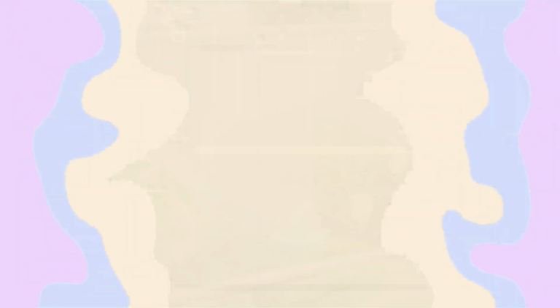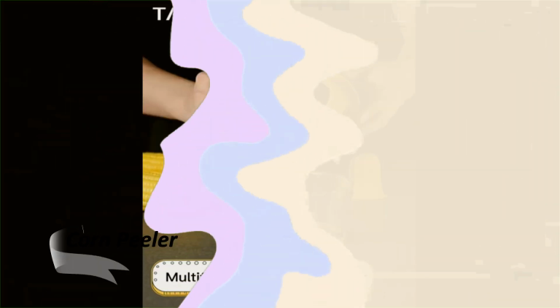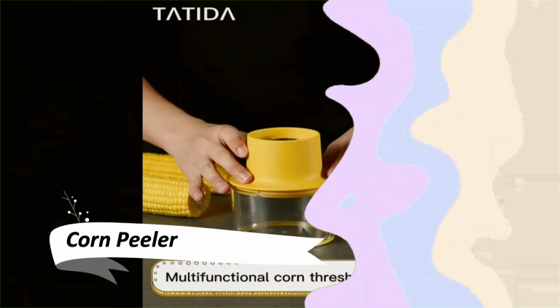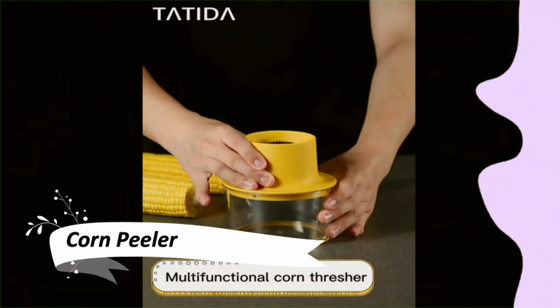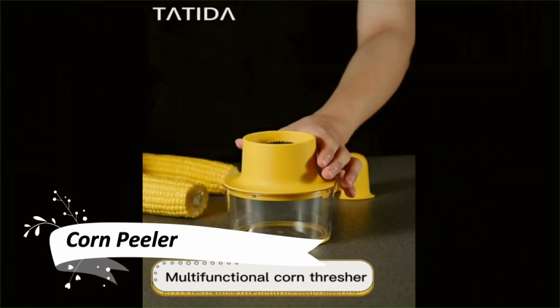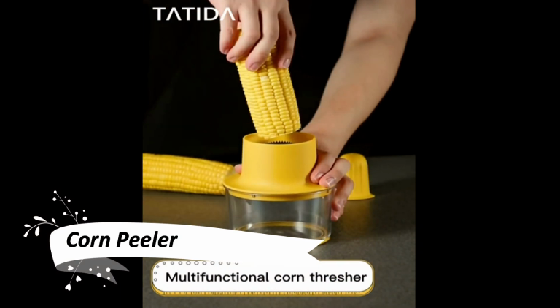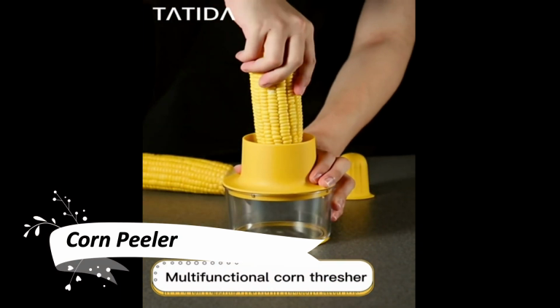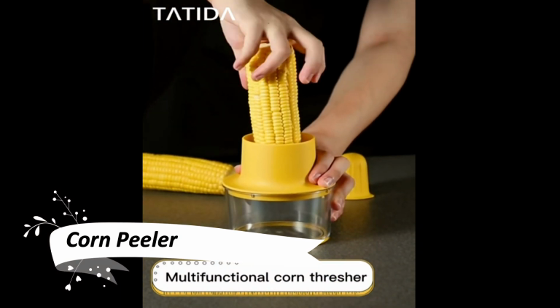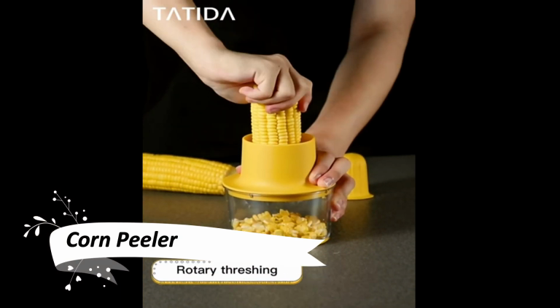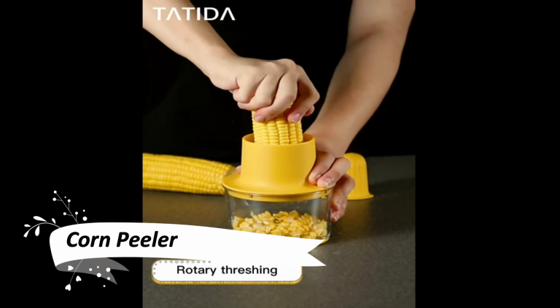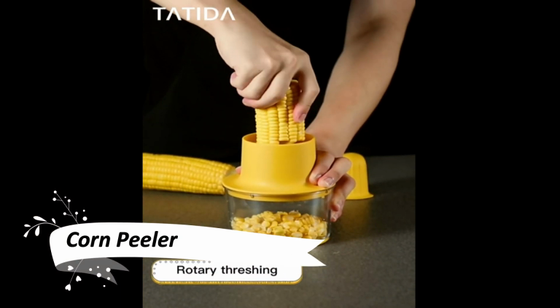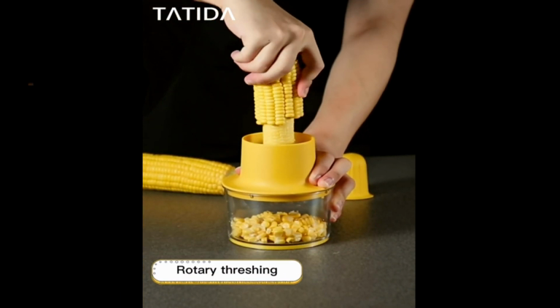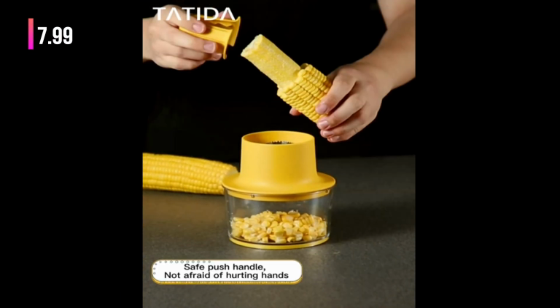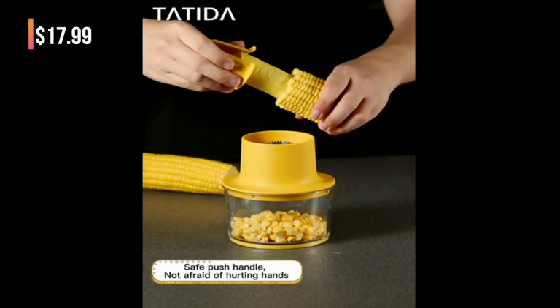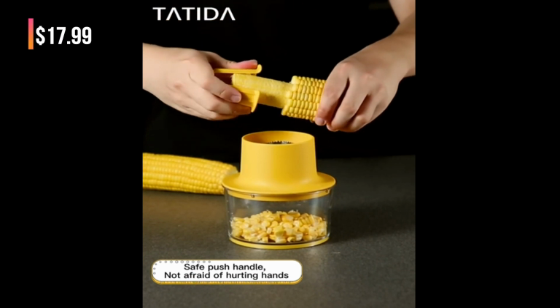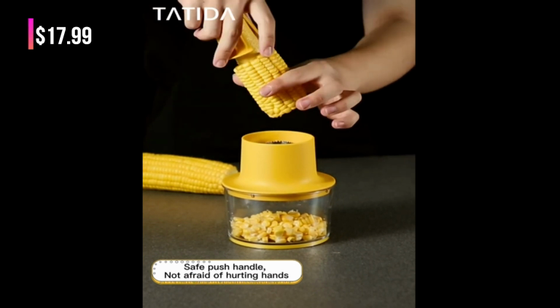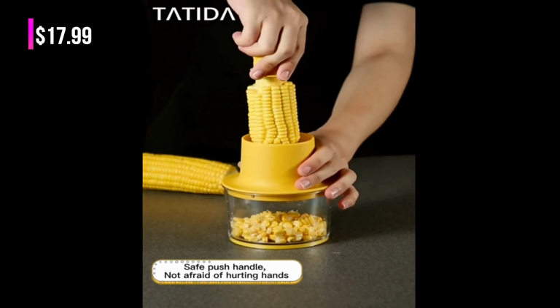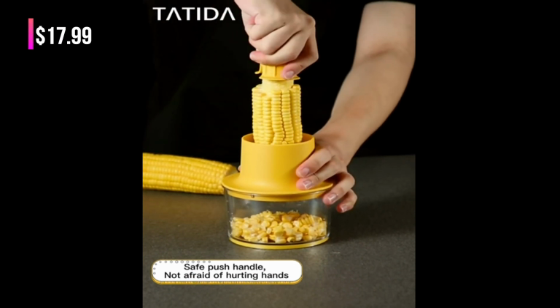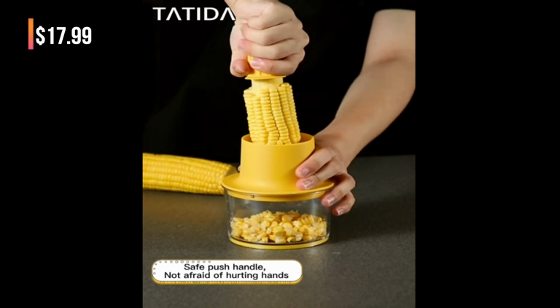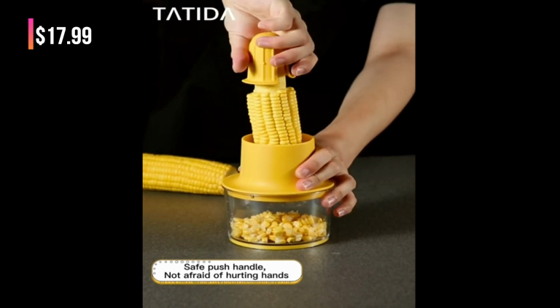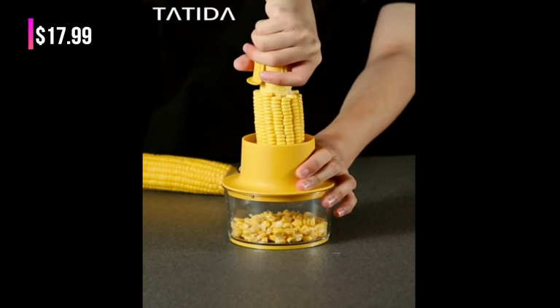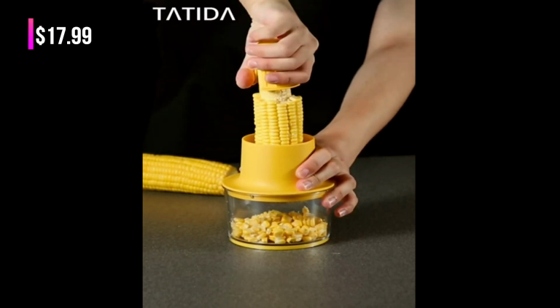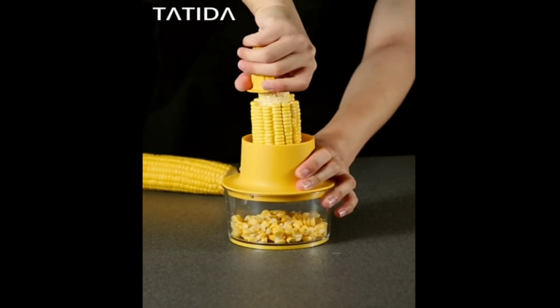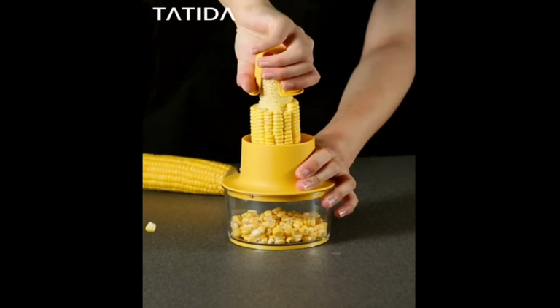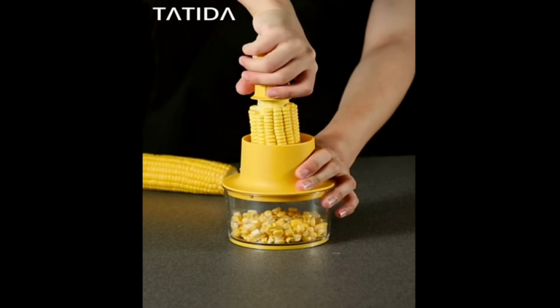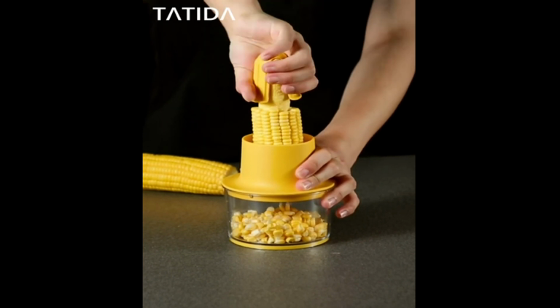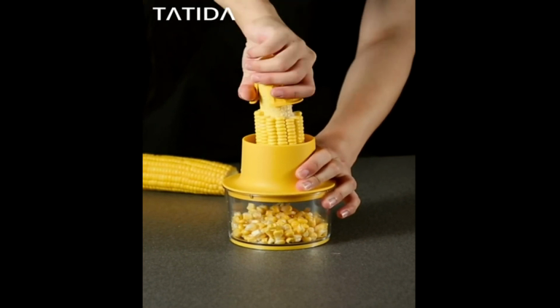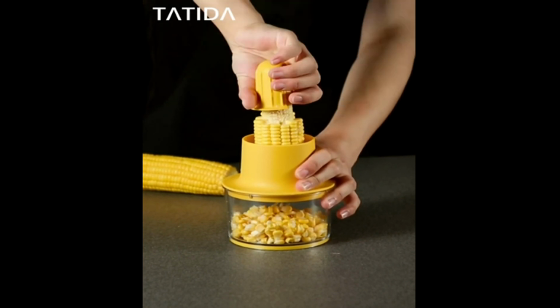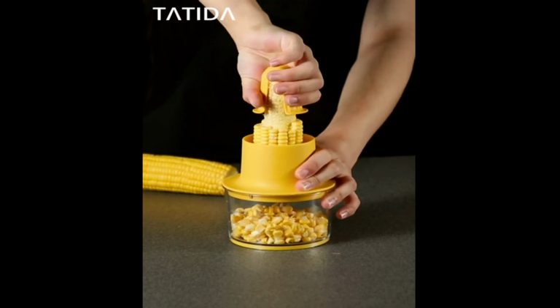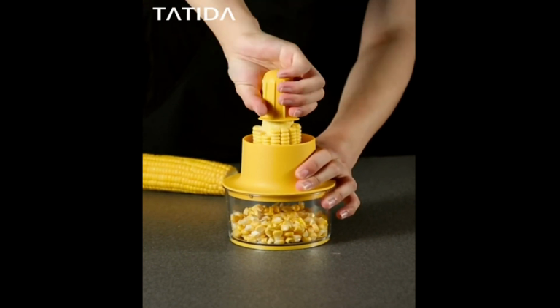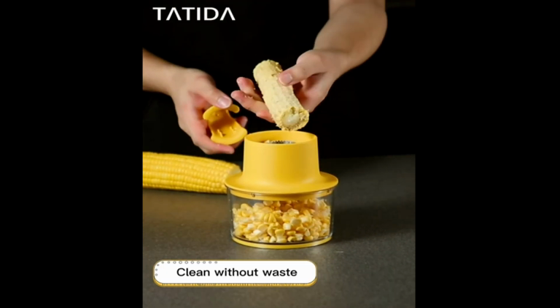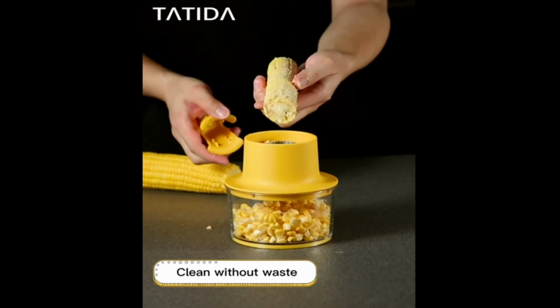This corn peeler is something I need for my next barbecue. The top-grade alloy blades make quick work of corn kernels, and it even comes with a measuring bowl to keep things neat. The space-saving design is a bonus for outdoor activities.